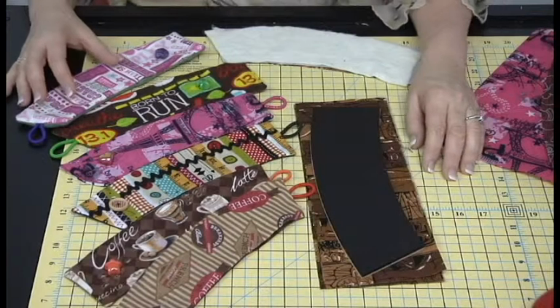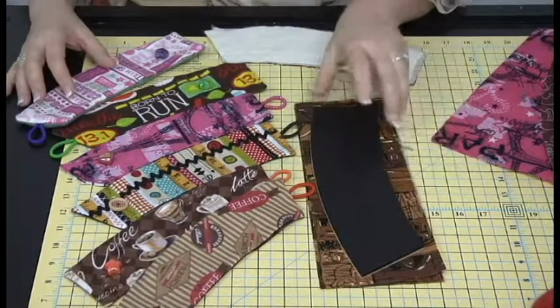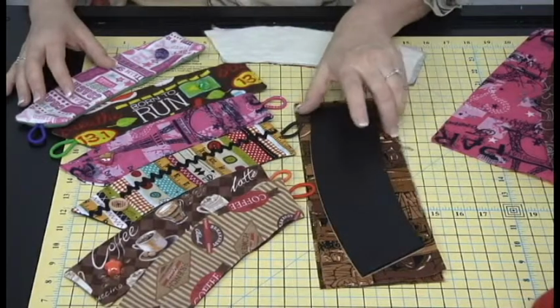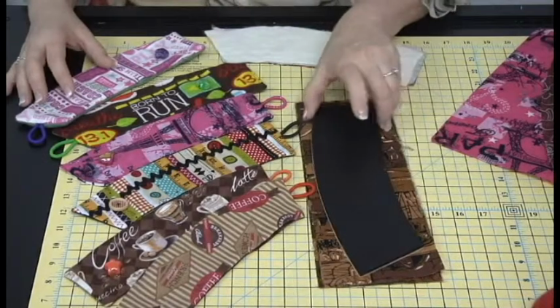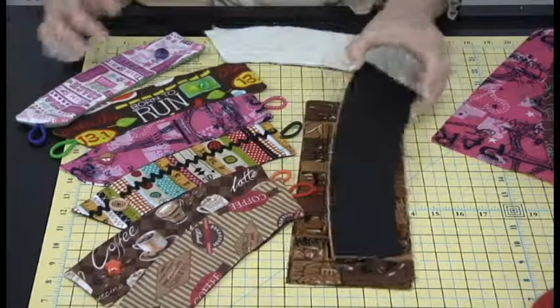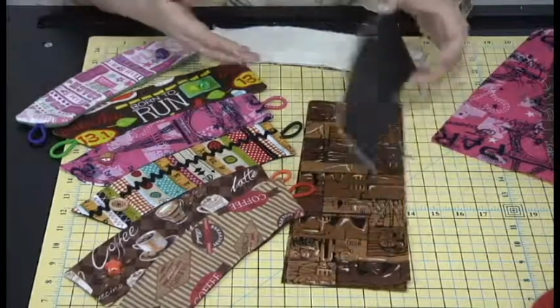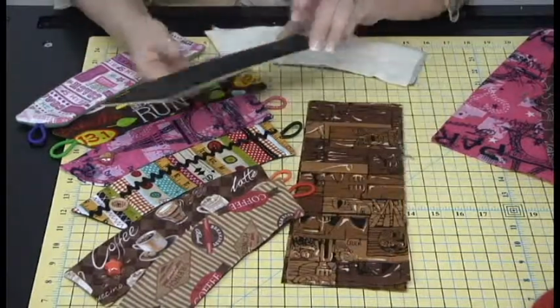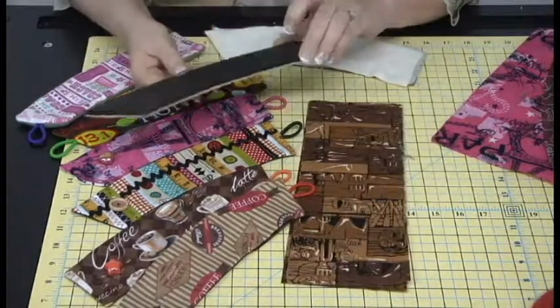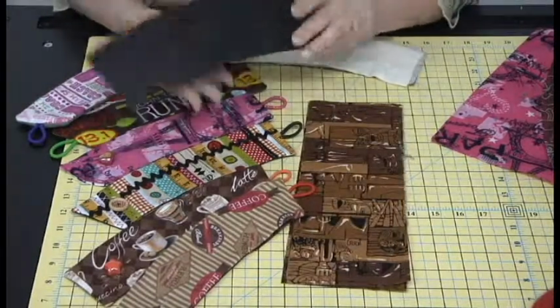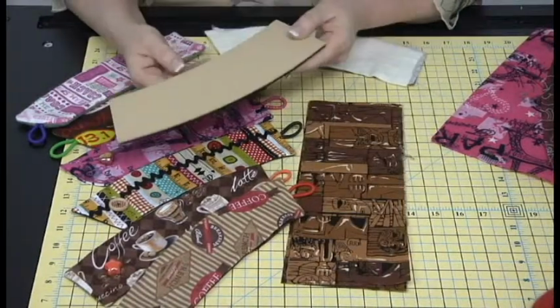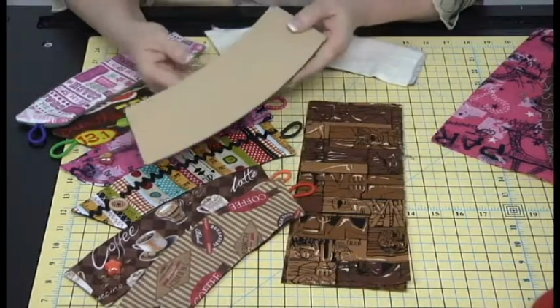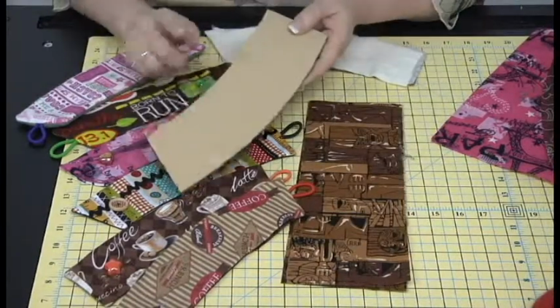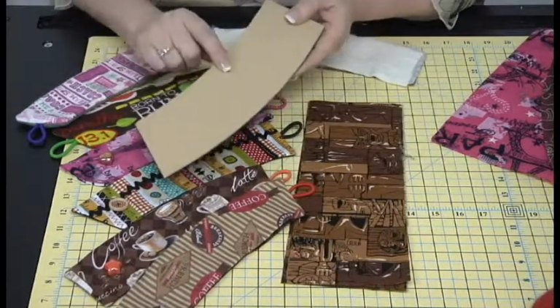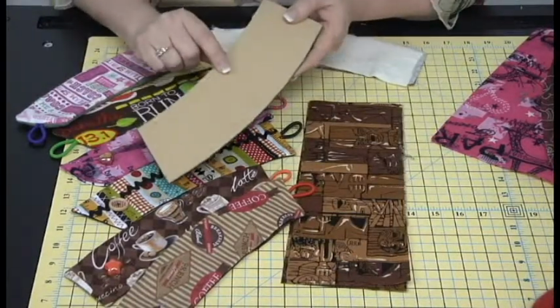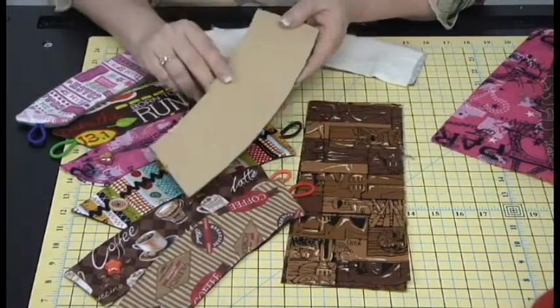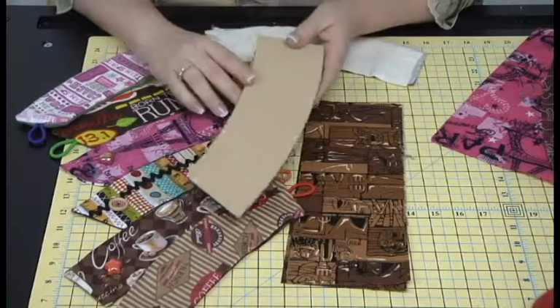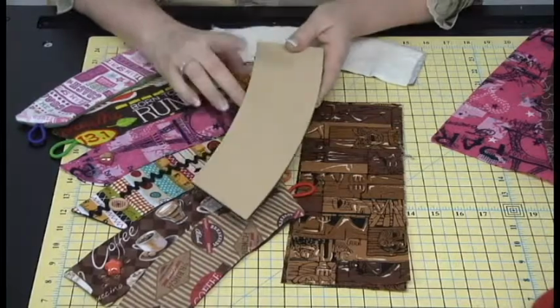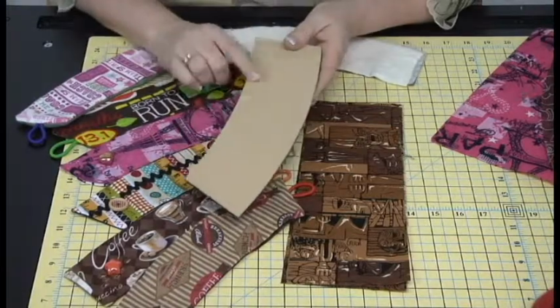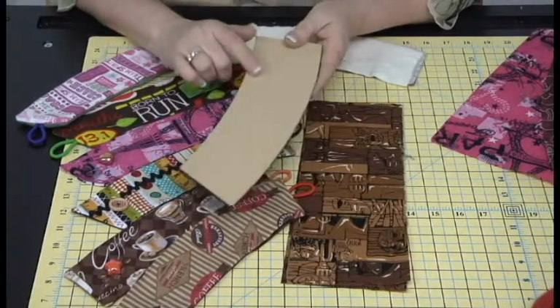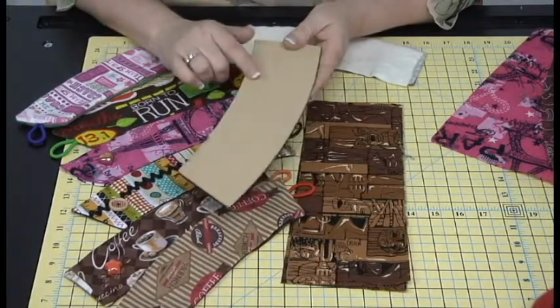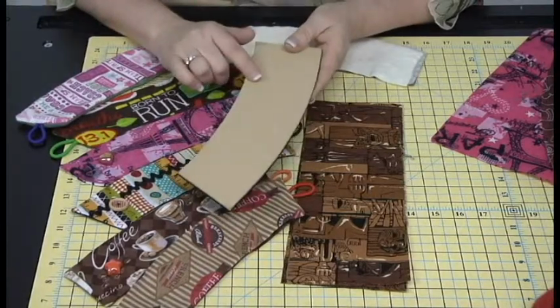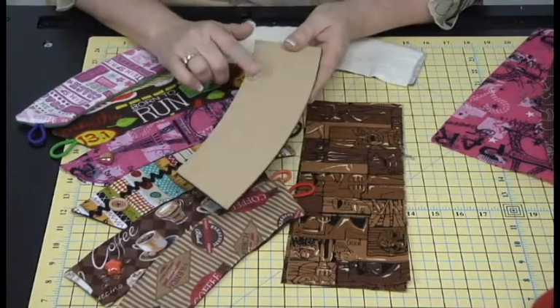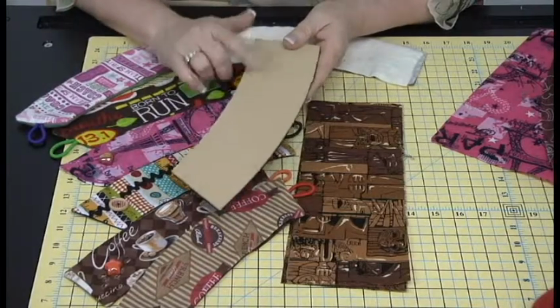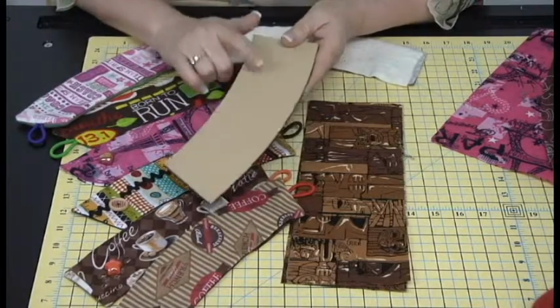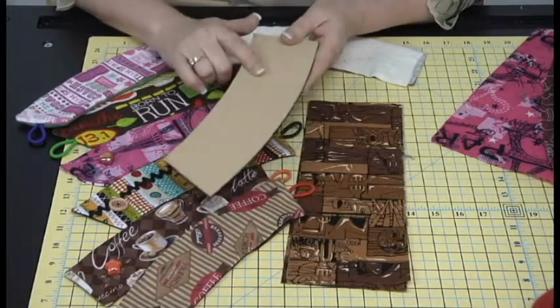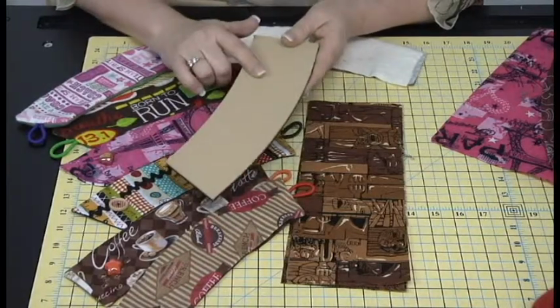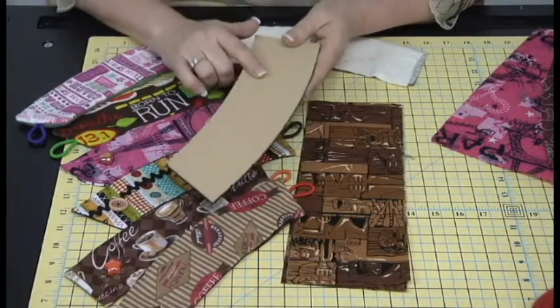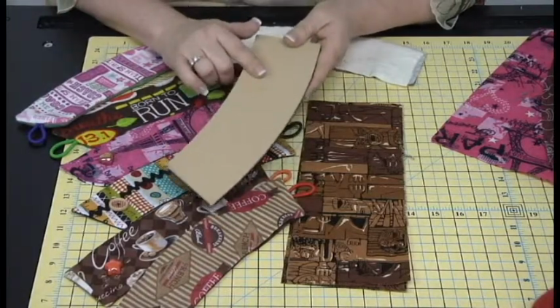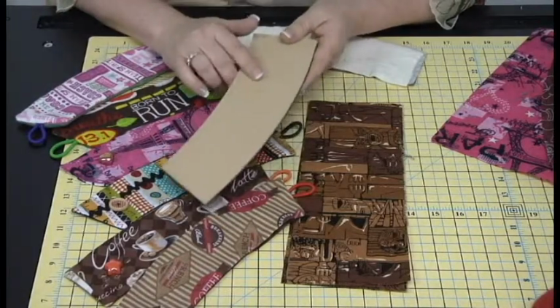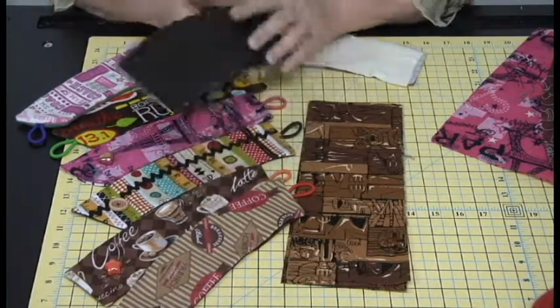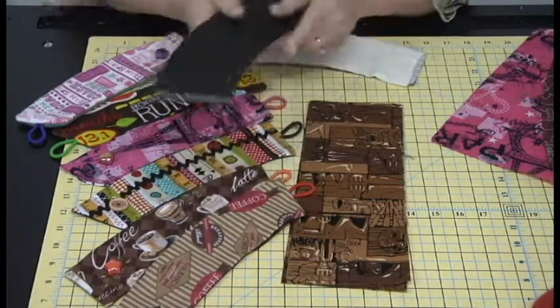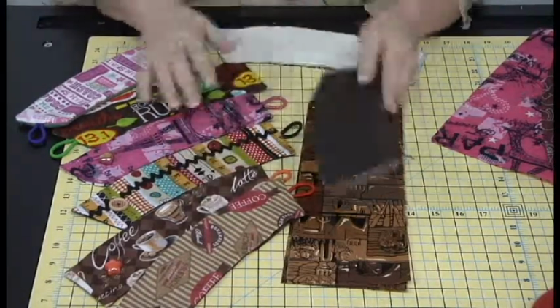One of our new templates is this Coffee Cozy. It has that grip material on the back, so you're going to be able to cut multiple layers perfectly consistently each time.